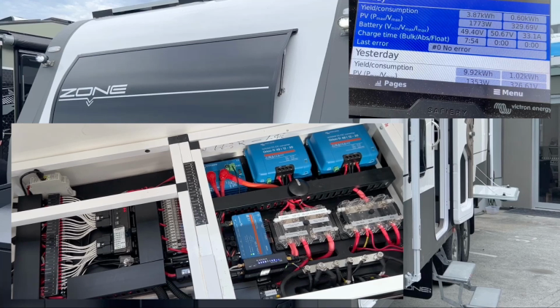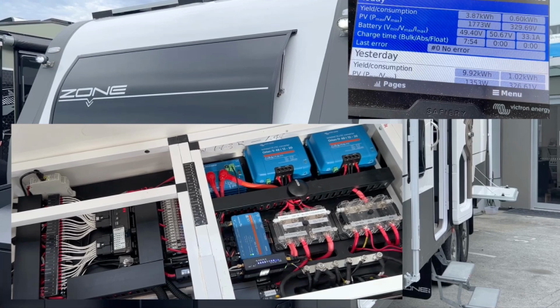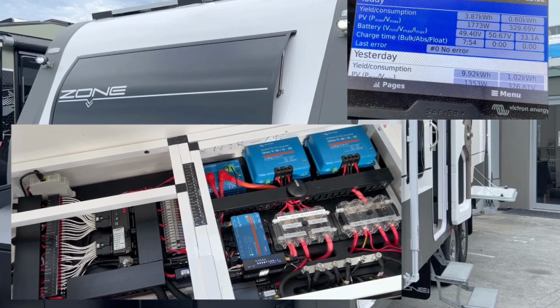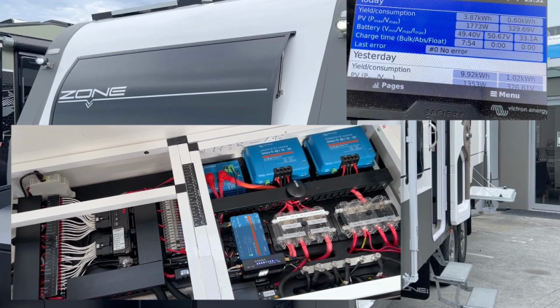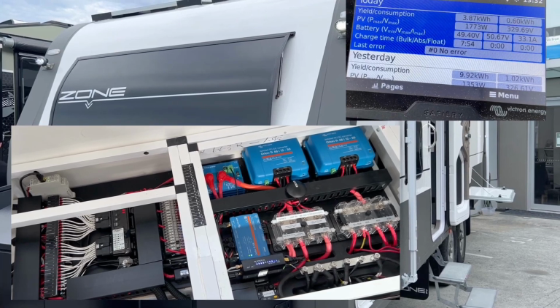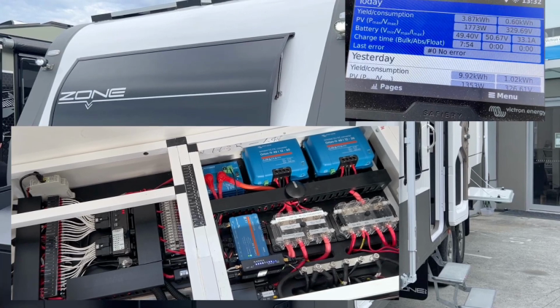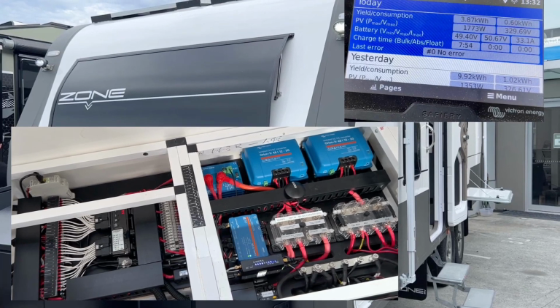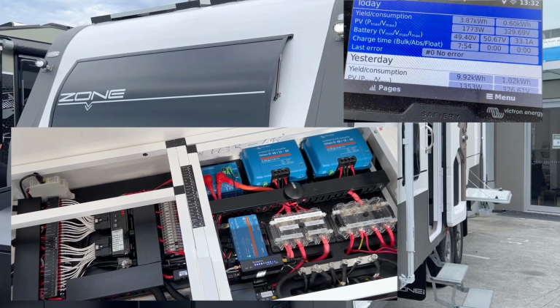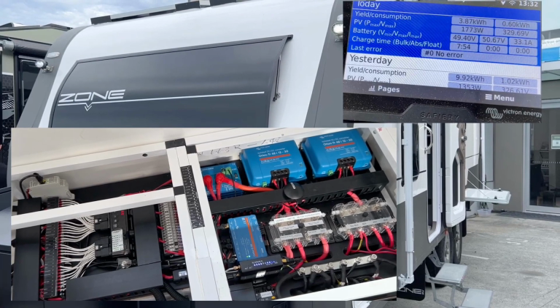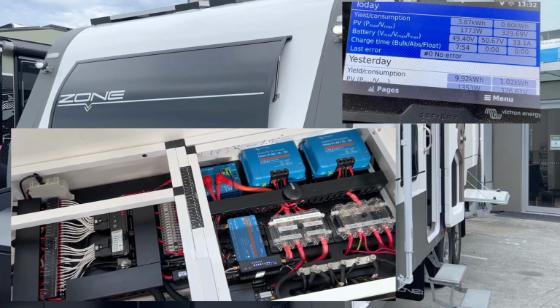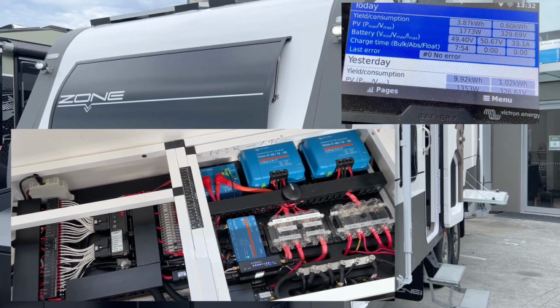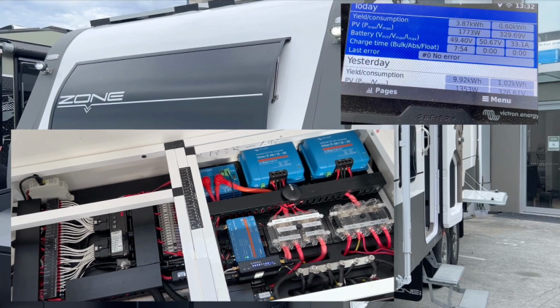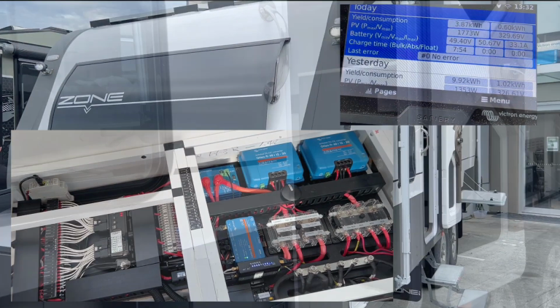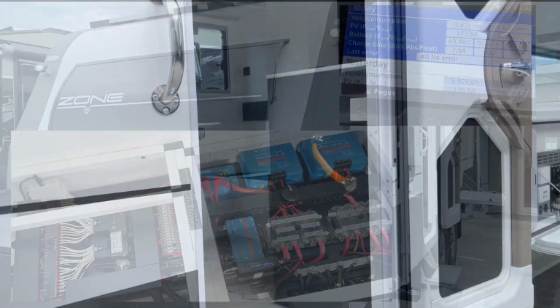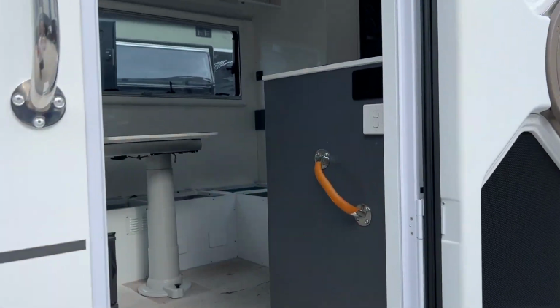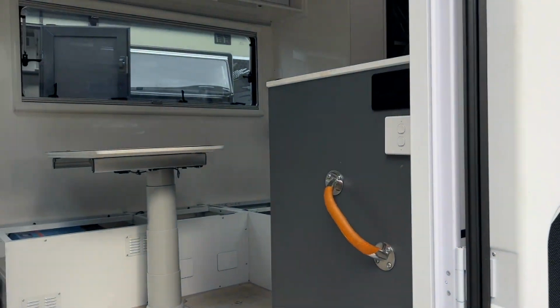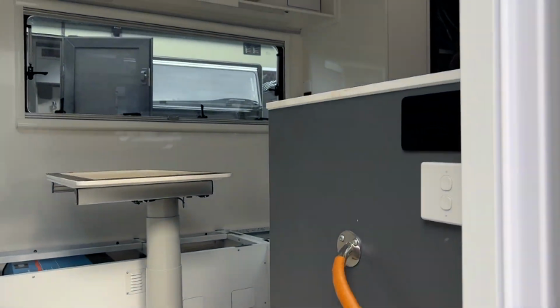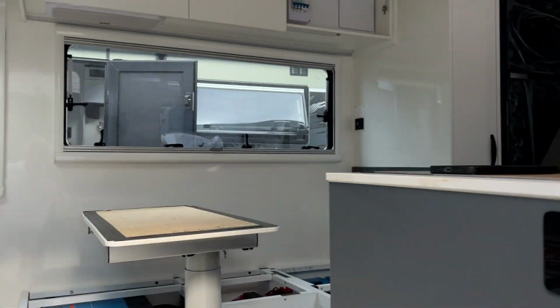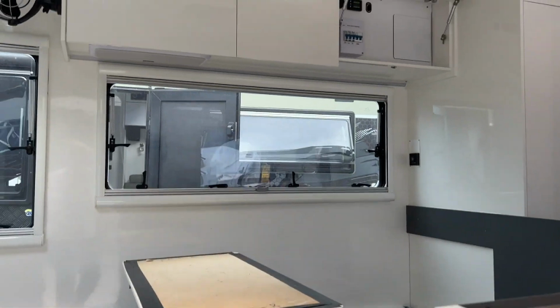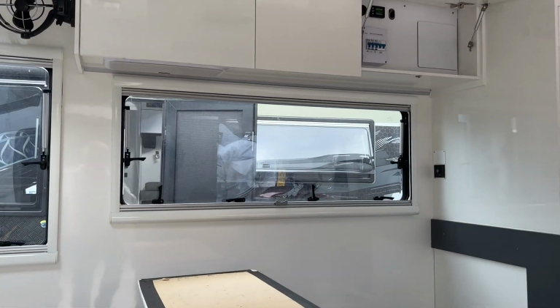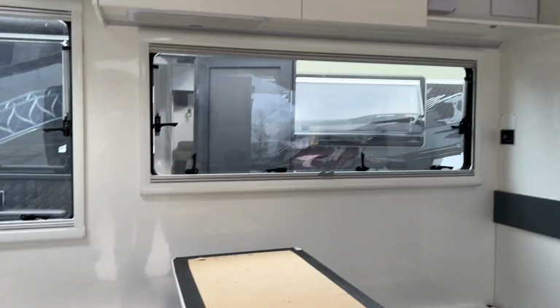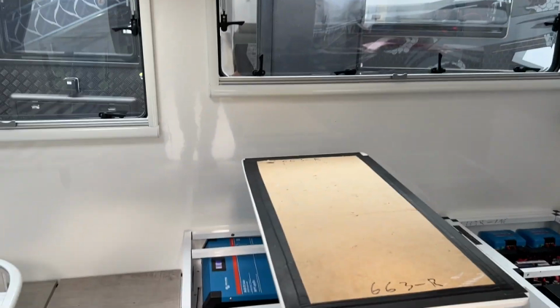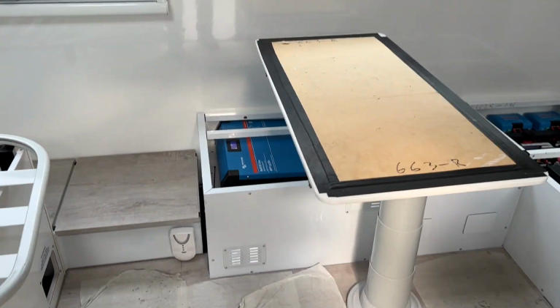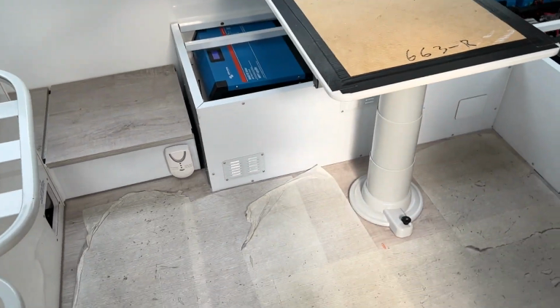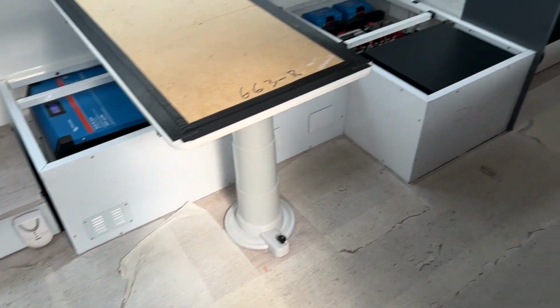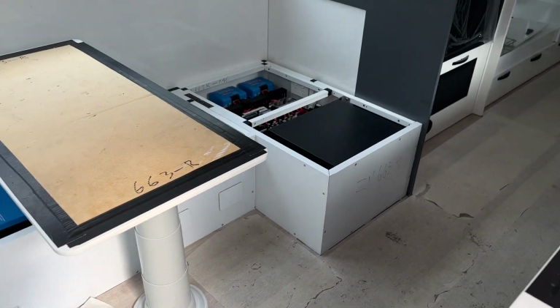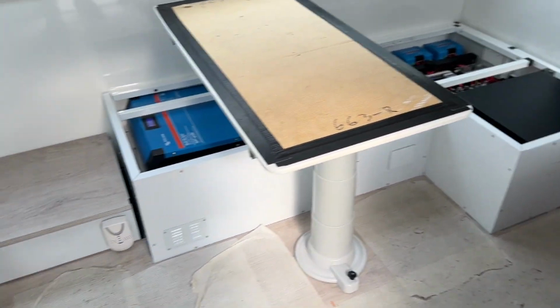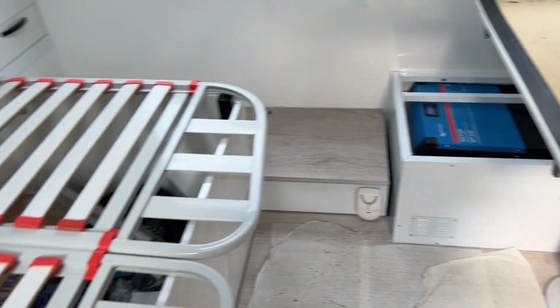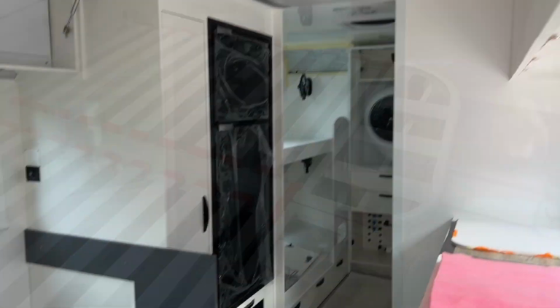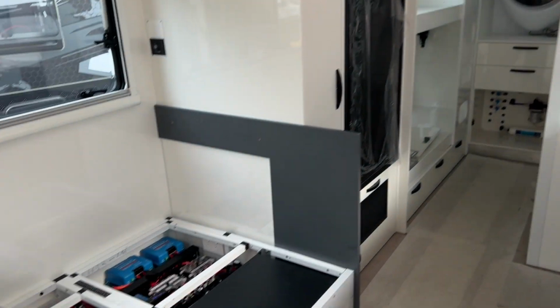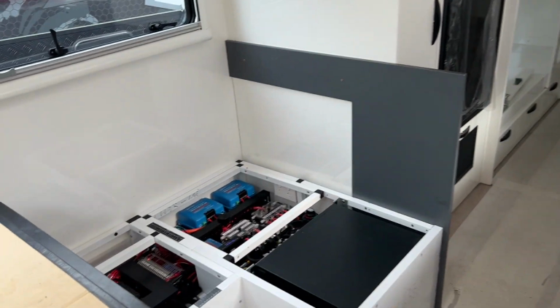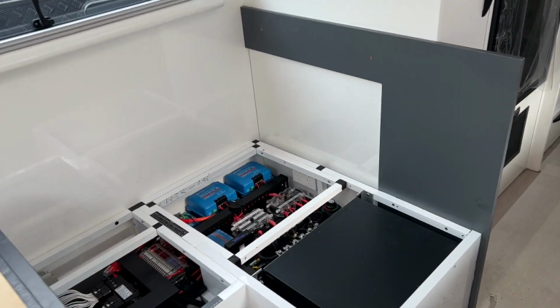Hi, Bruce from Safari. We're going to do a complete walkthrough of this Zone RV — really our automation in our 2023 caravan. This is a brand new van and it hasn't been finished on the floor yet; this is just to protect everything. Let's have a look at what we've done here.